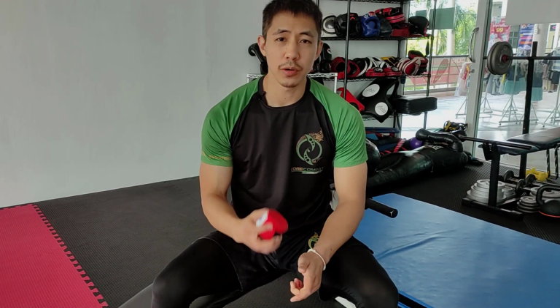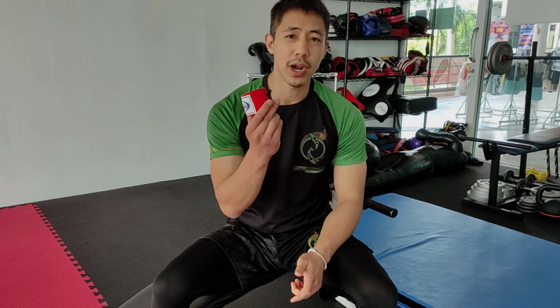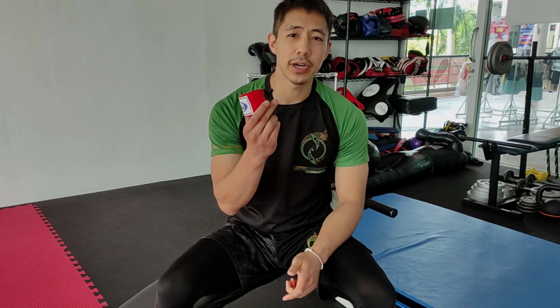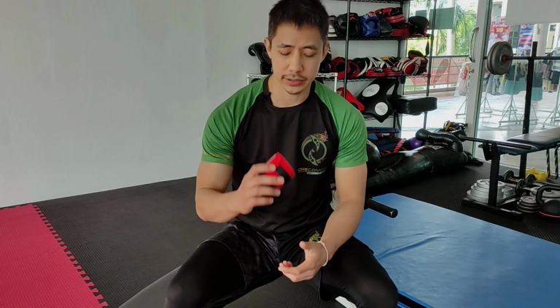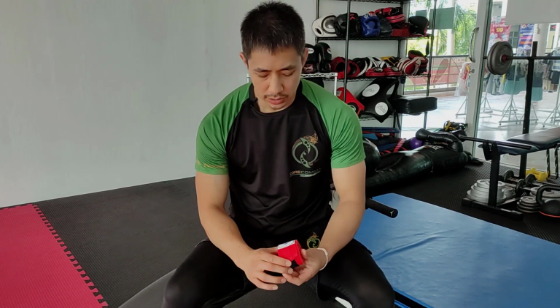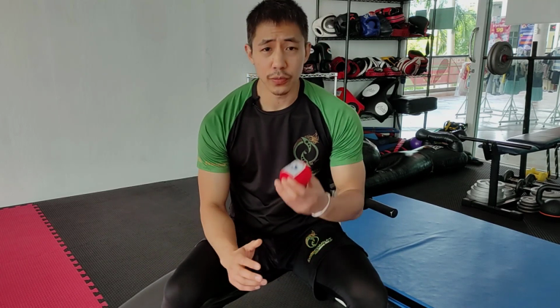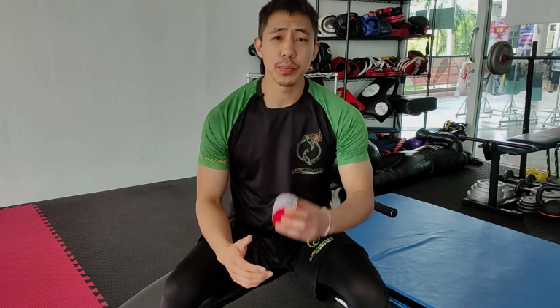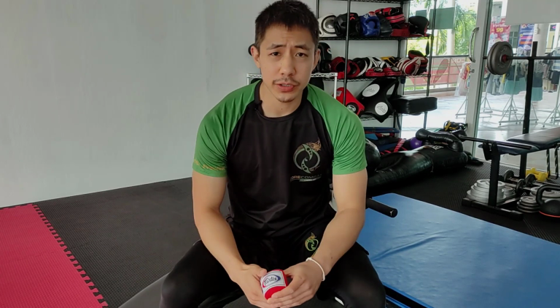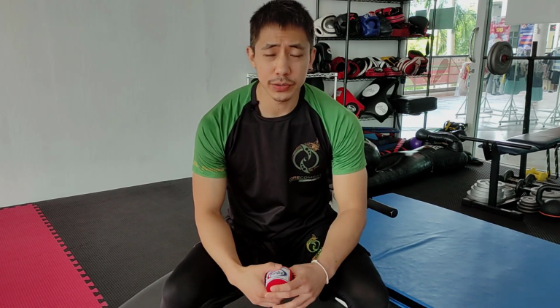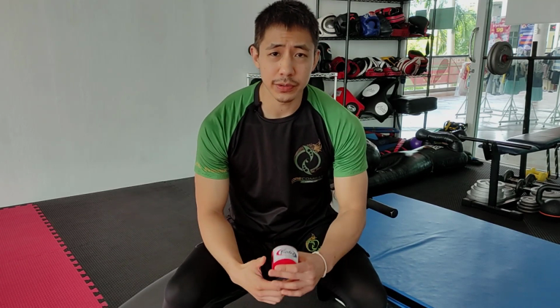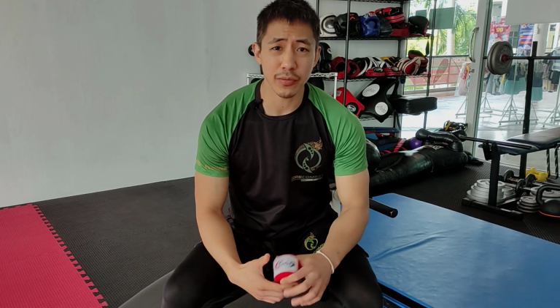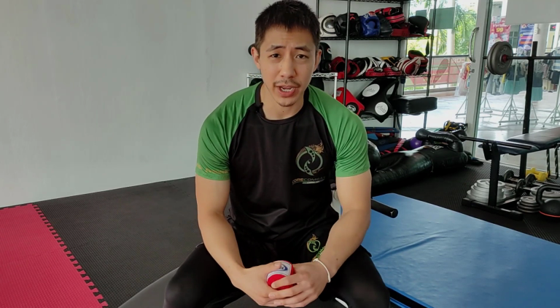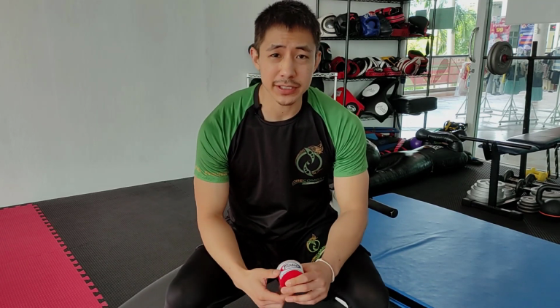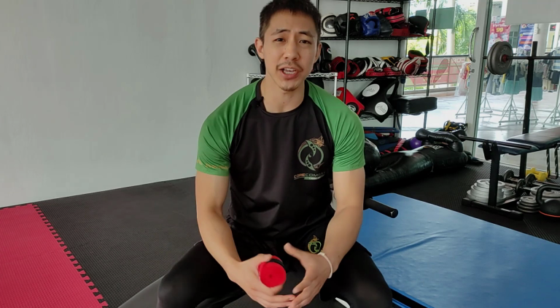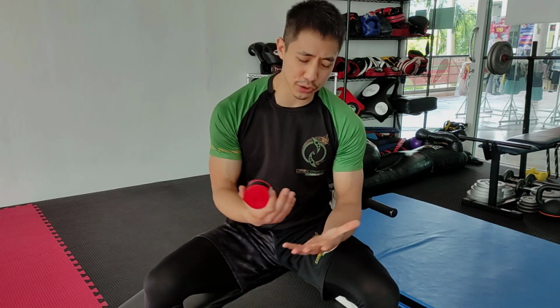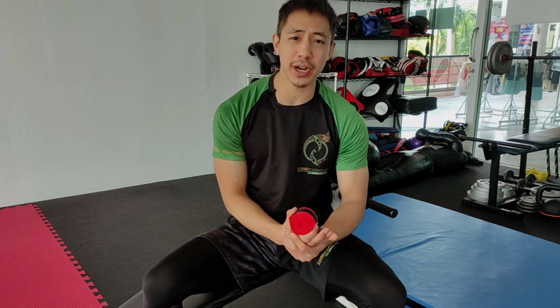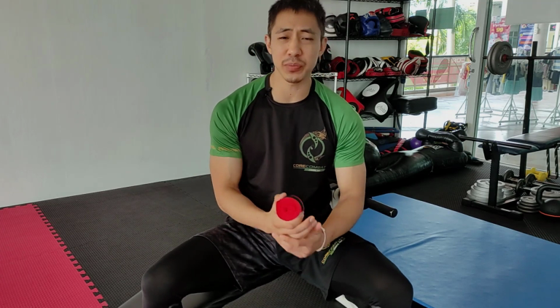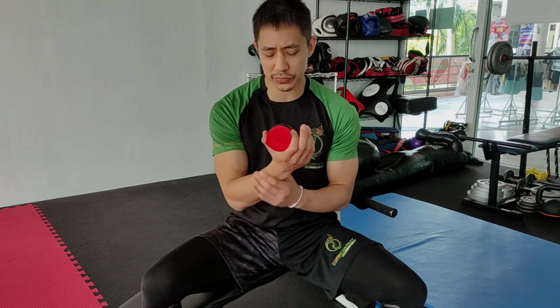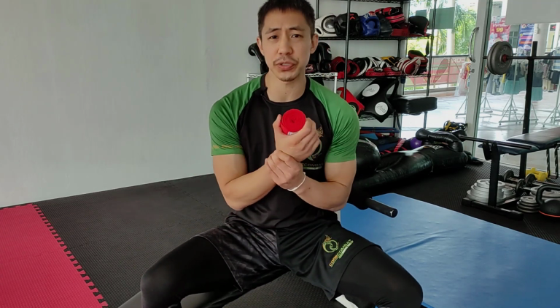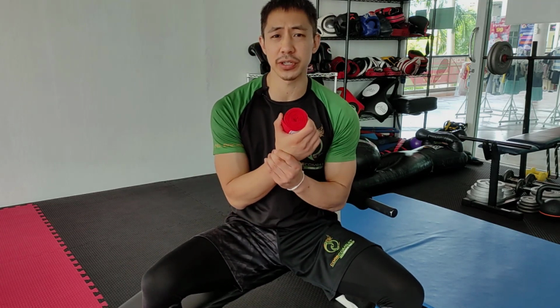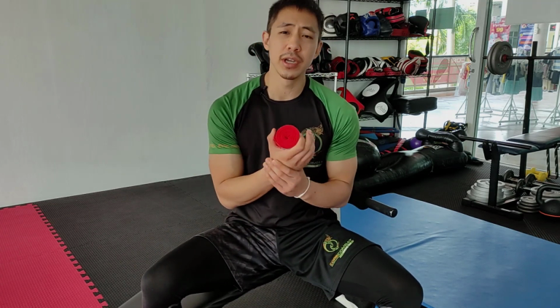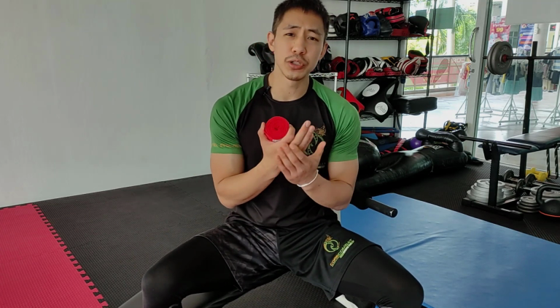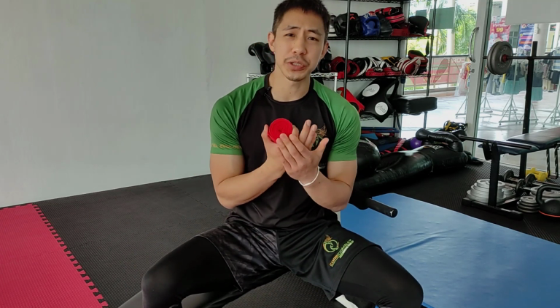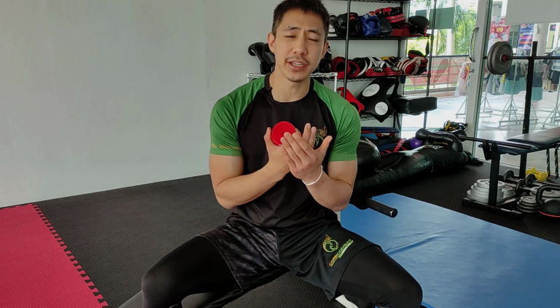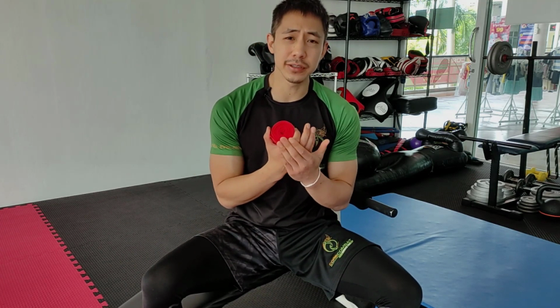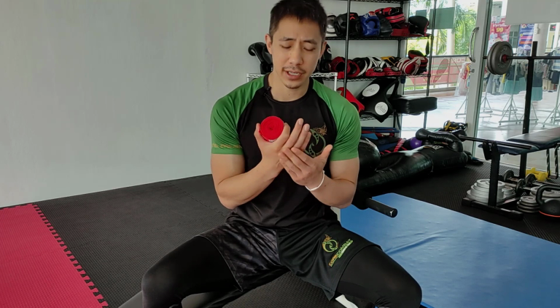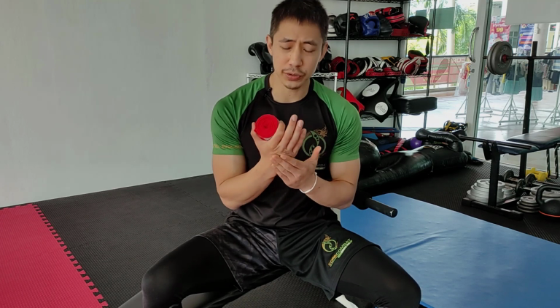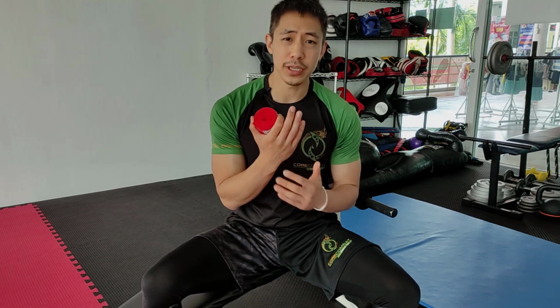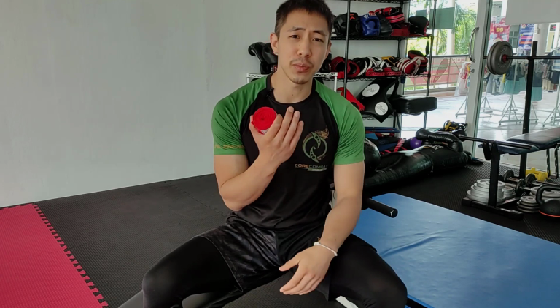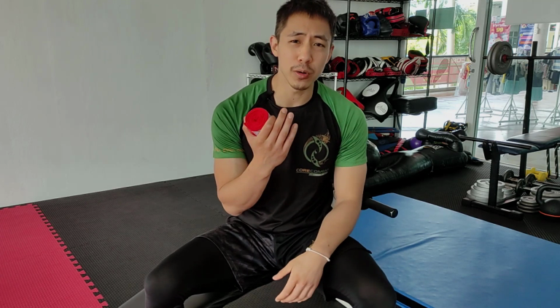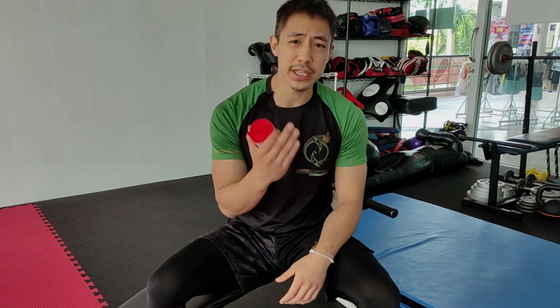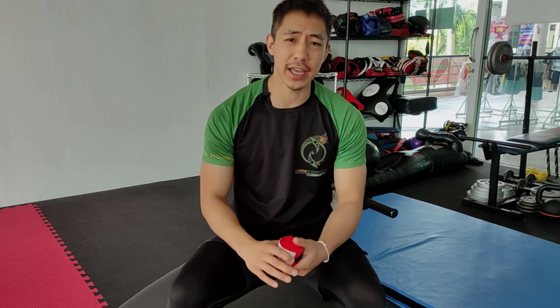Okay, wrapping your hands. It's really important to know how to wrap your hands. Why is it important? Number one is for wrist protection. Number two, to protect the knuckles and also the small bones in the hand.